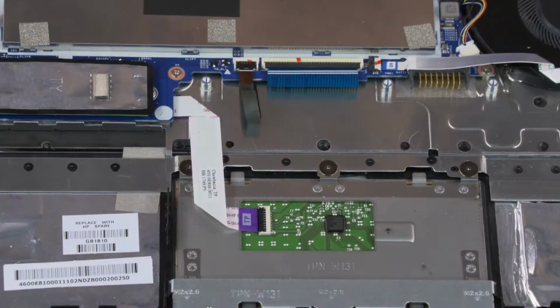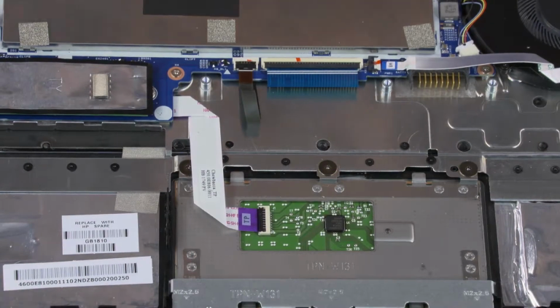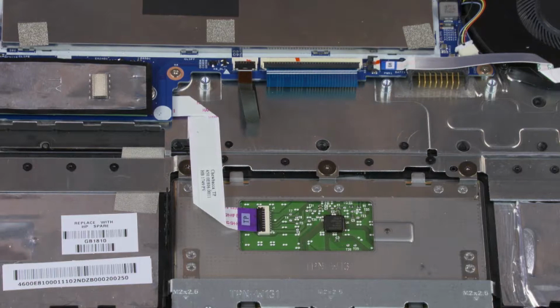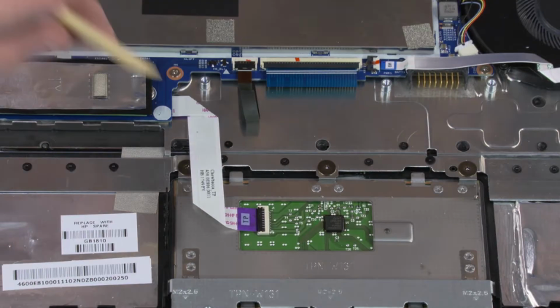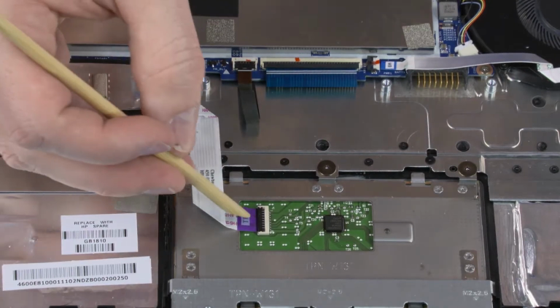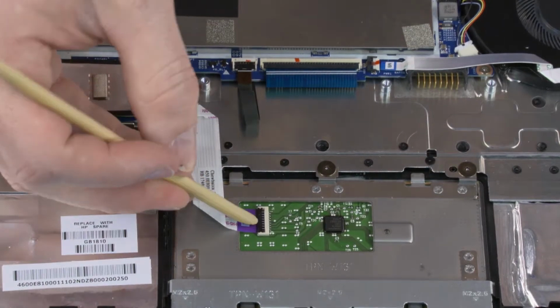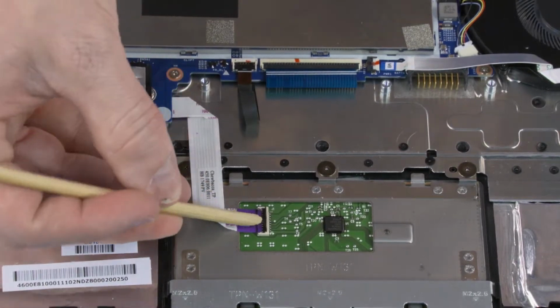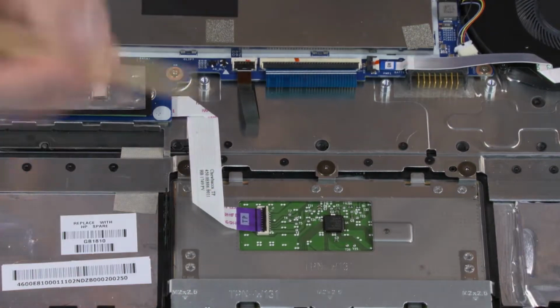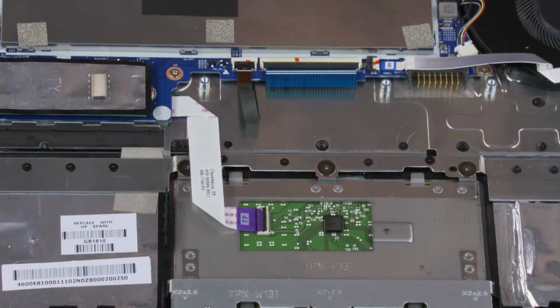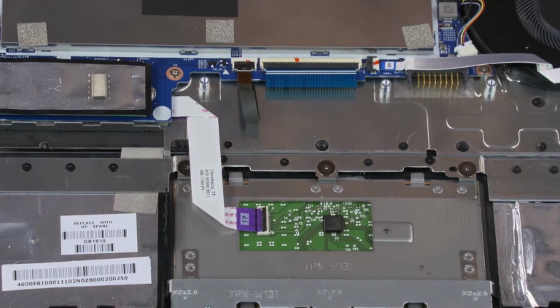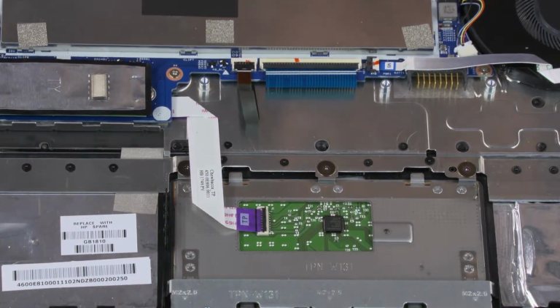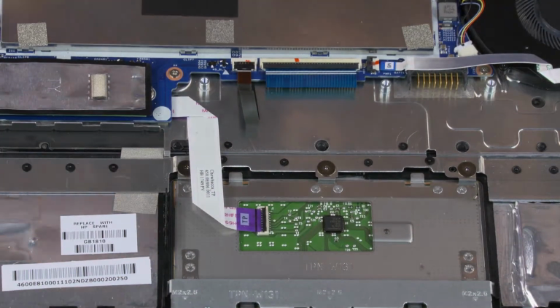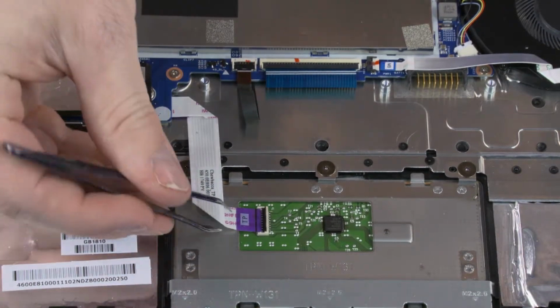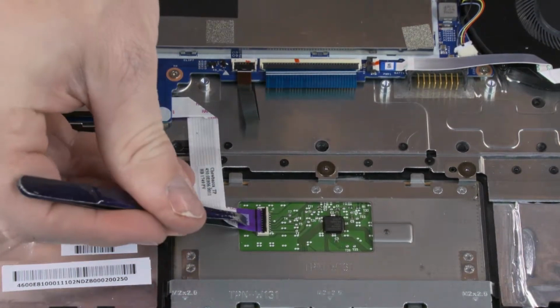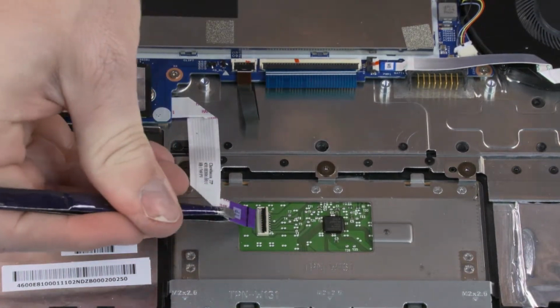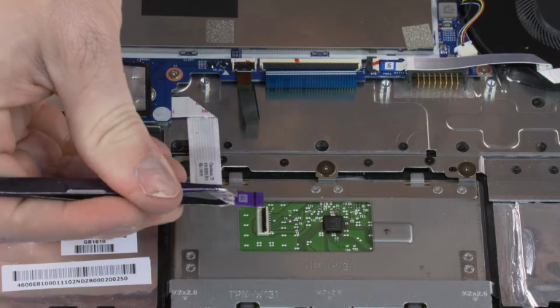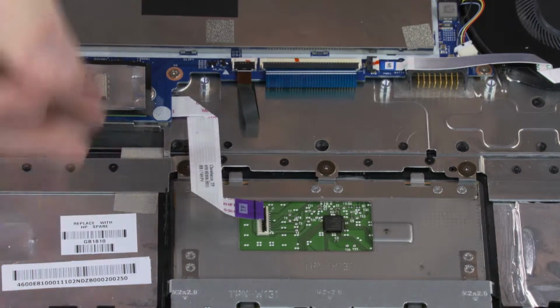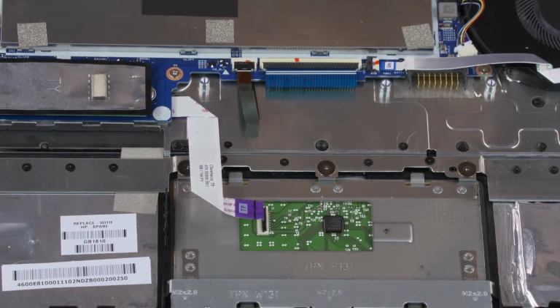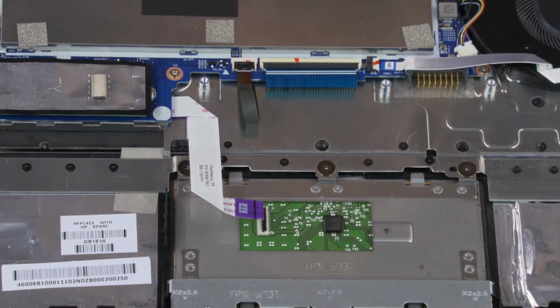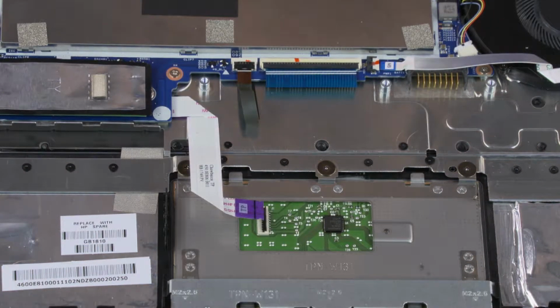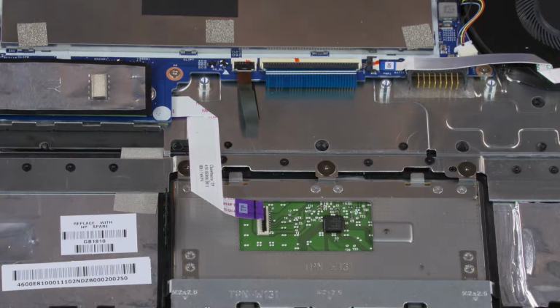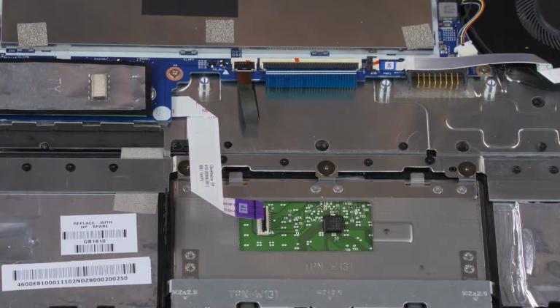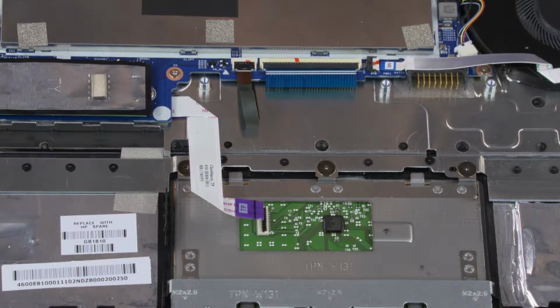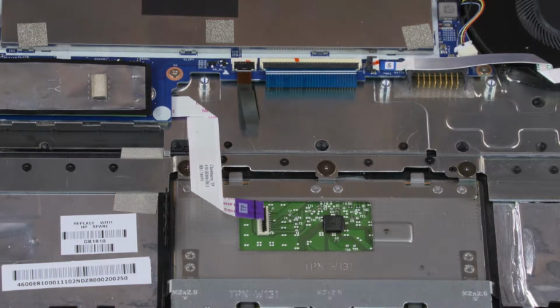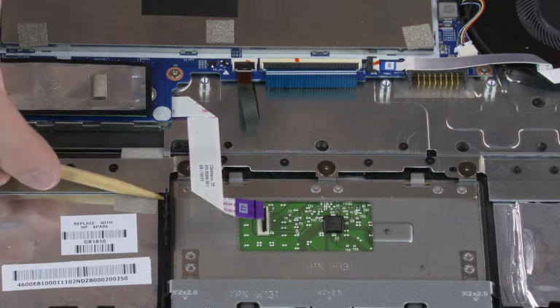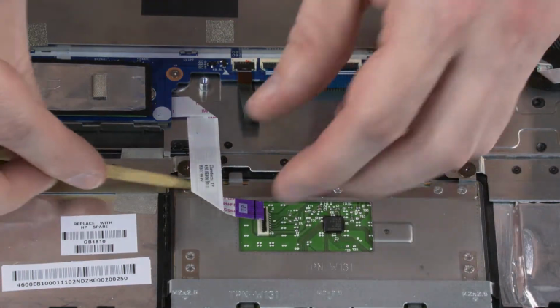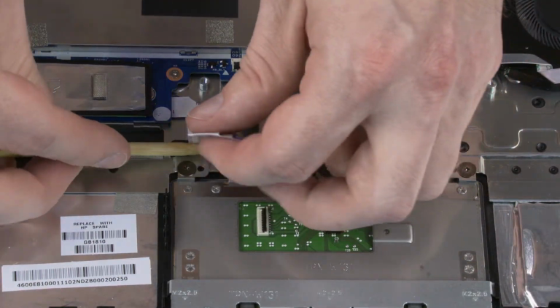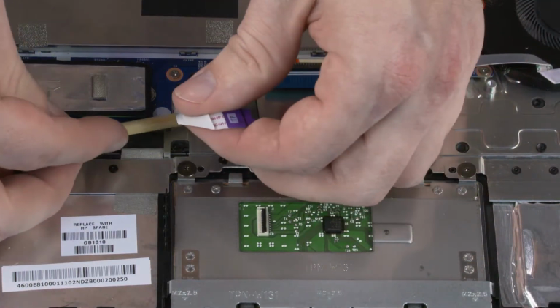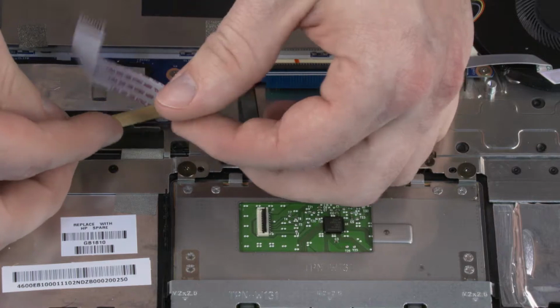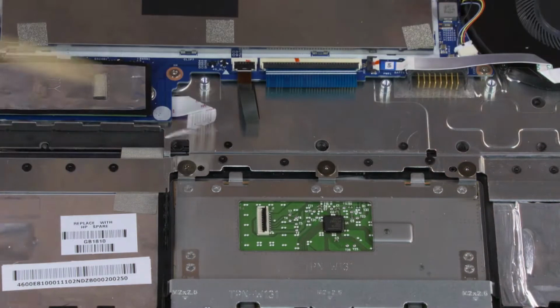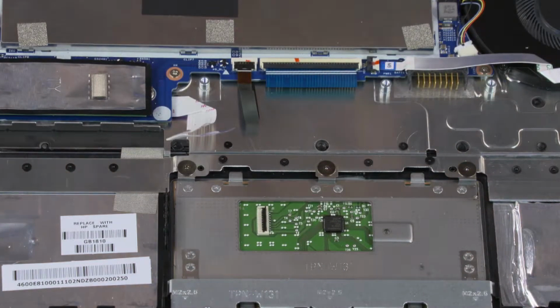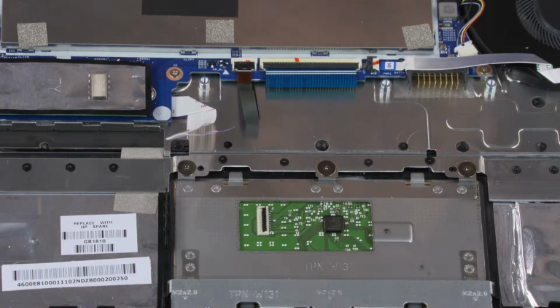Using minimal force, lift the locking bar up on the touchpad board ZIF connector and disconnect the touchpad board ribbon cable from the system board. Remove the touchpad board ribbon cable from the adhesive that secures it to the top cover.